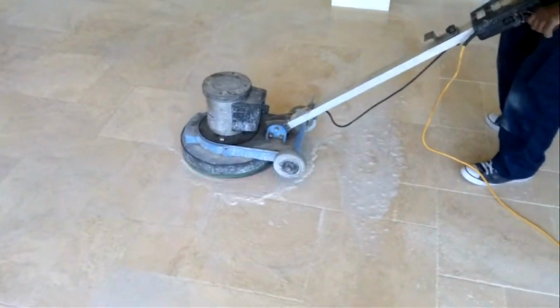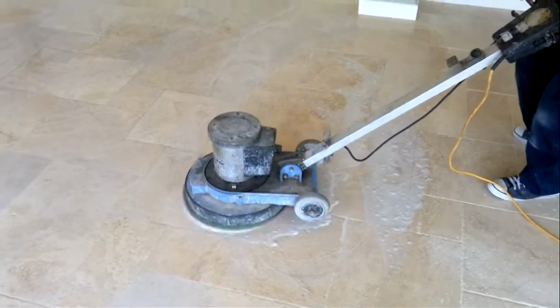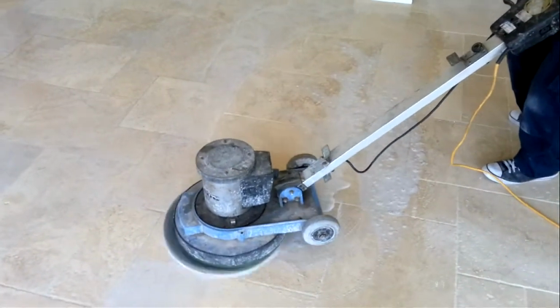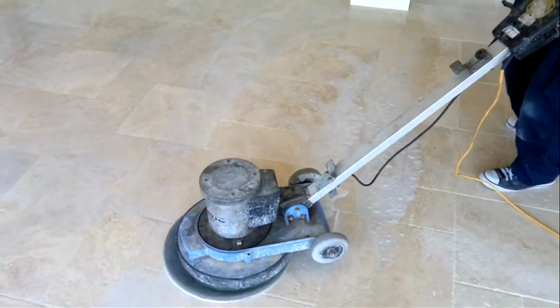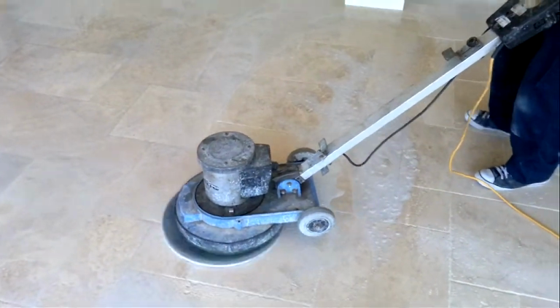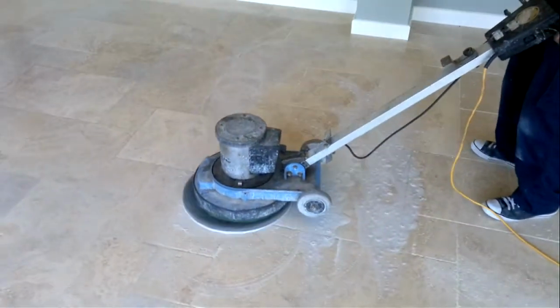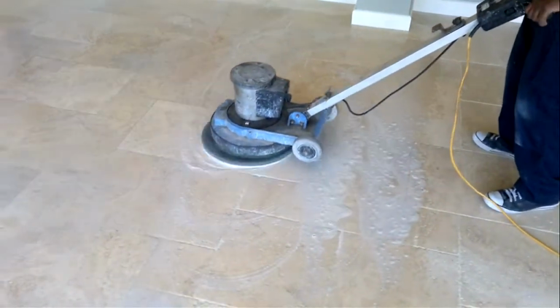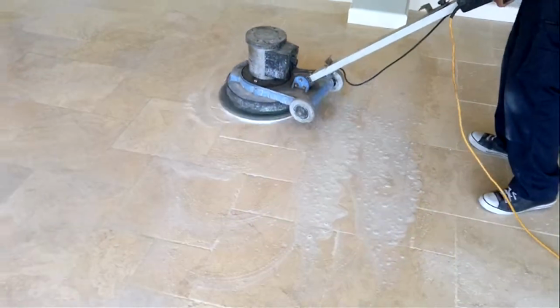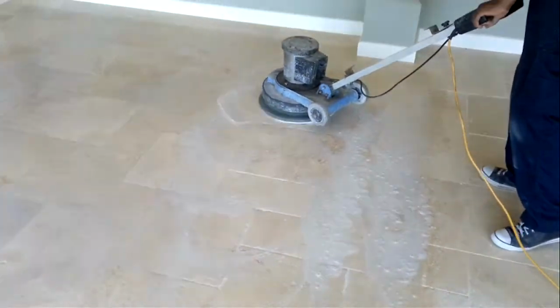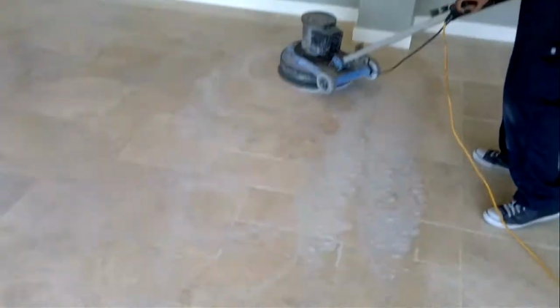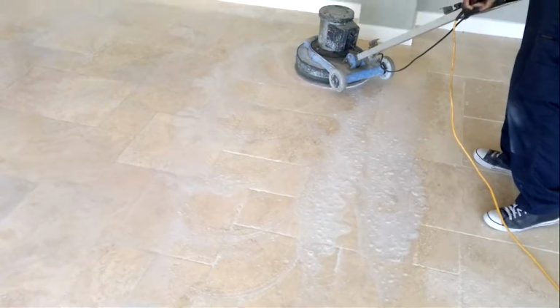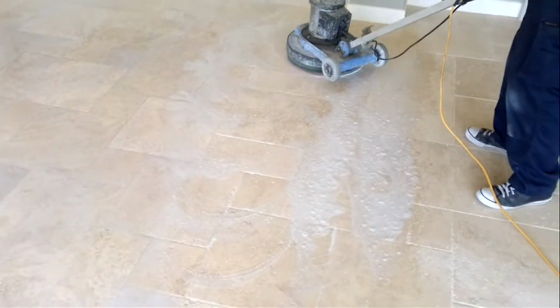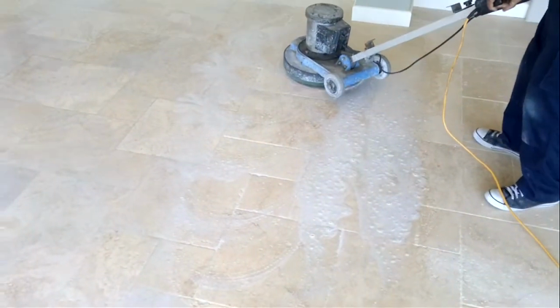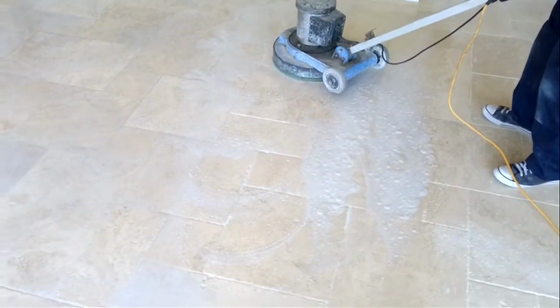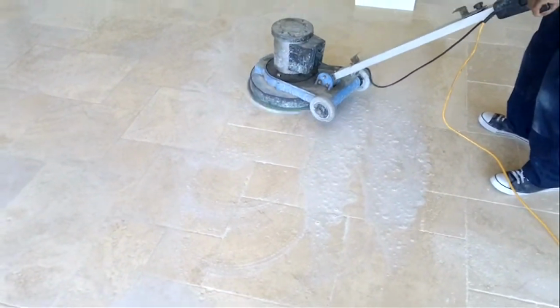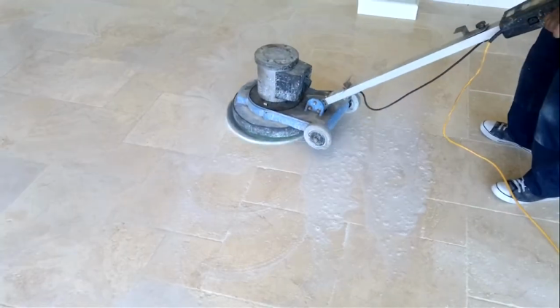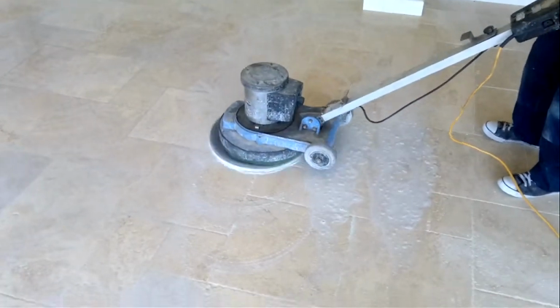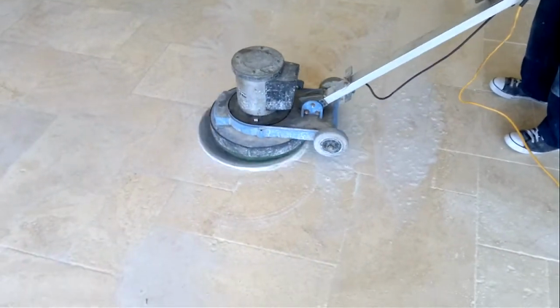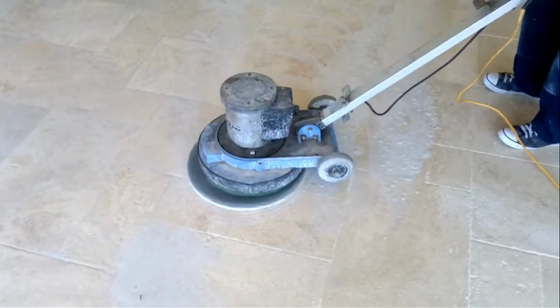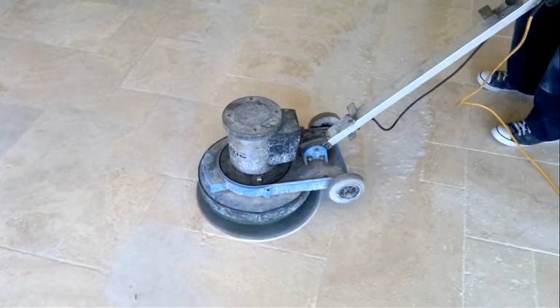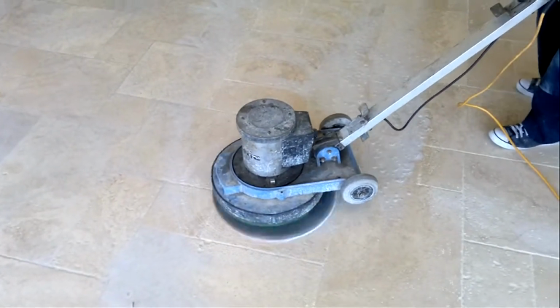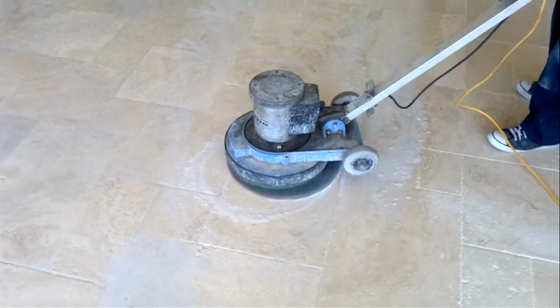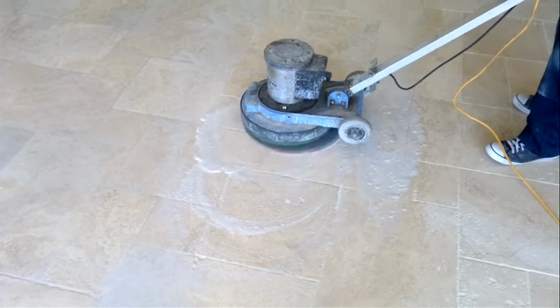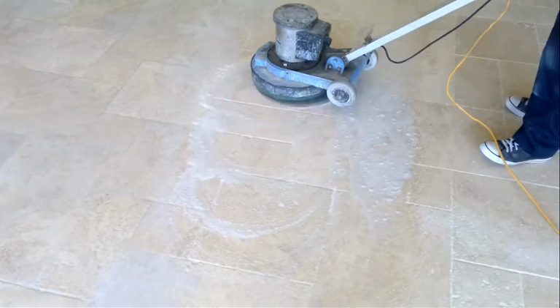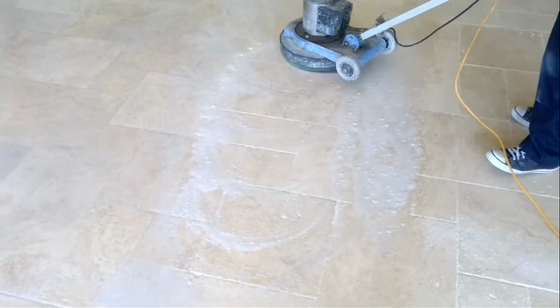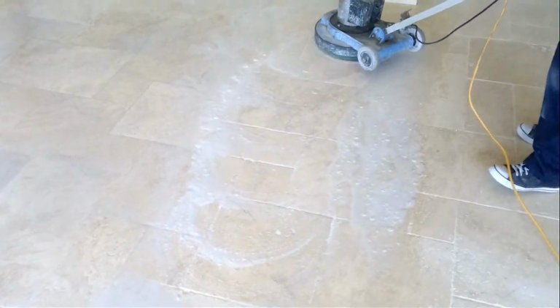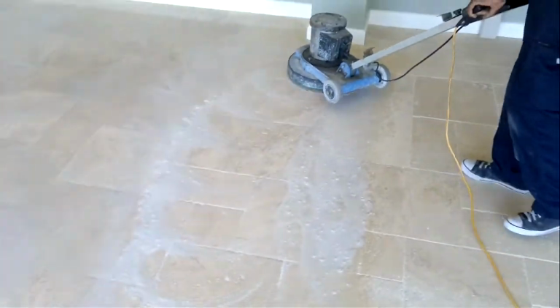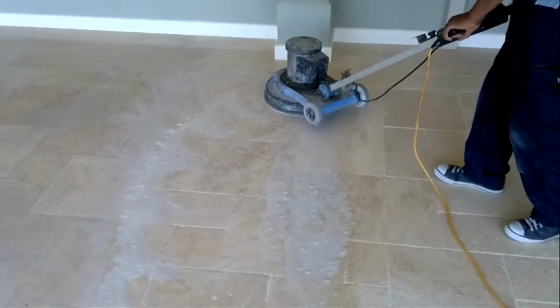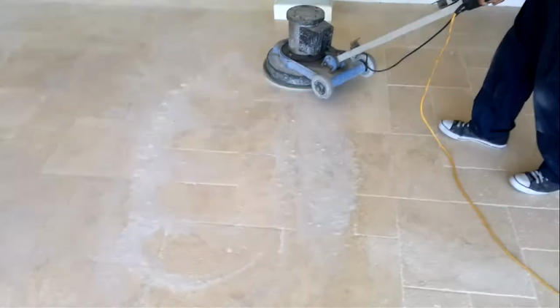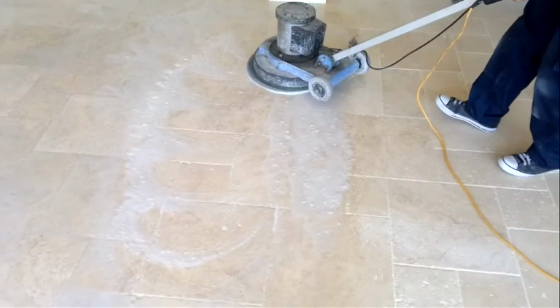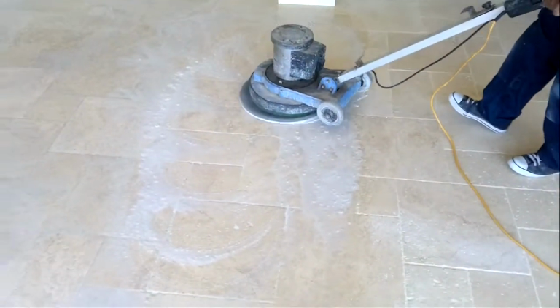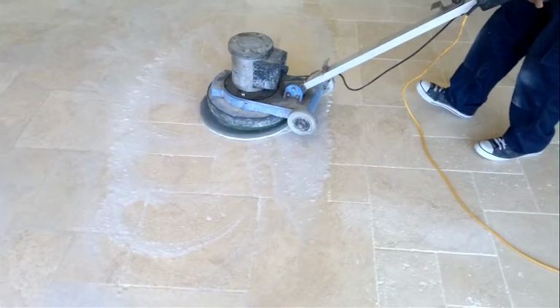Here we are using diamond pads just to take the surface off the stone. You can see the residue from the stone — it's just water that we've used. We'll go through this a few times.